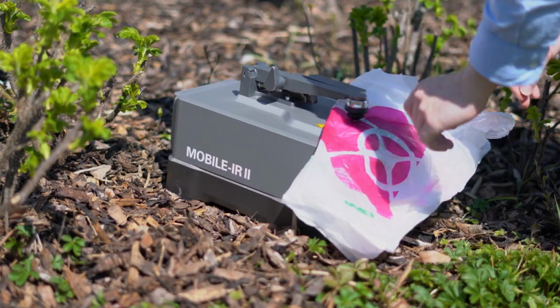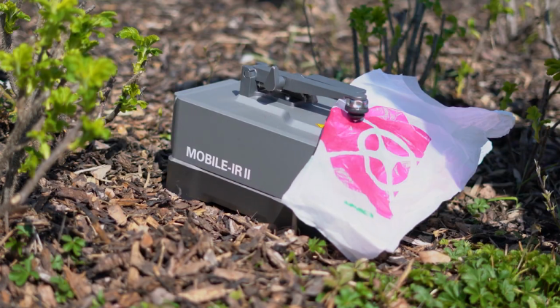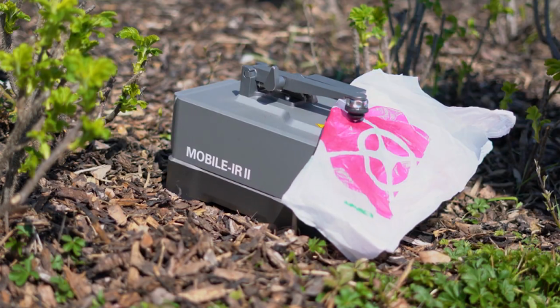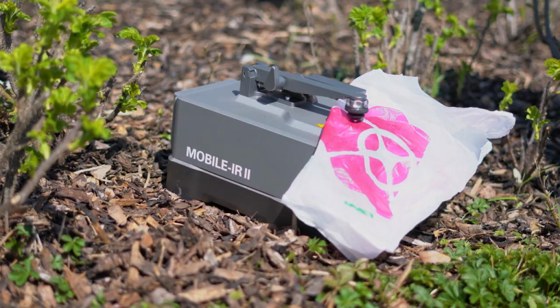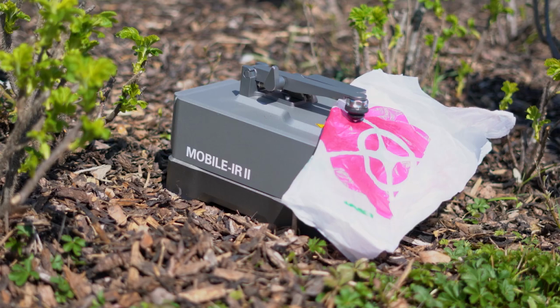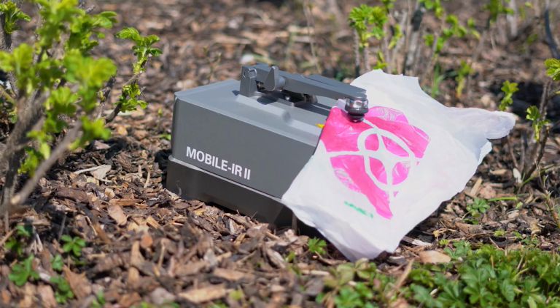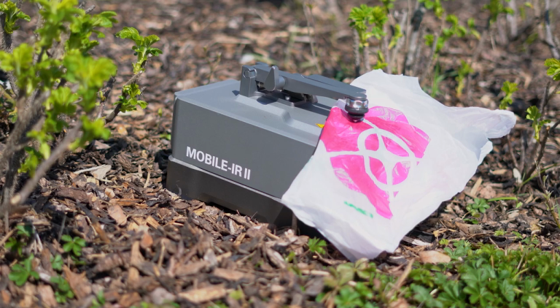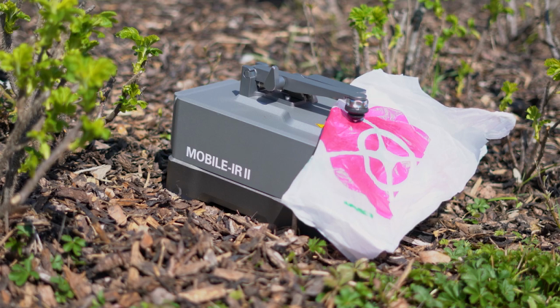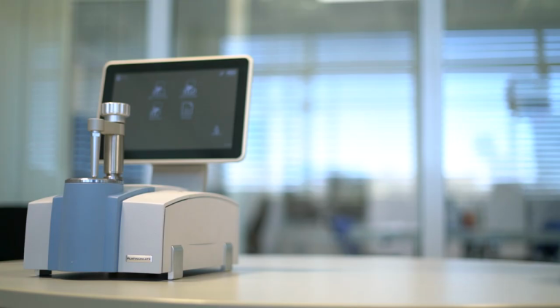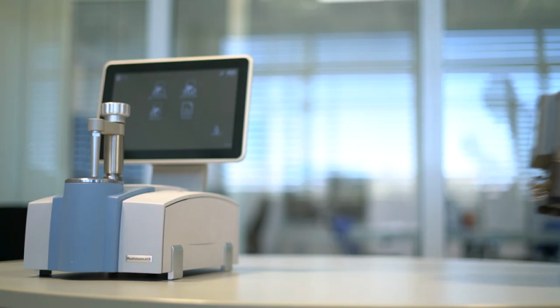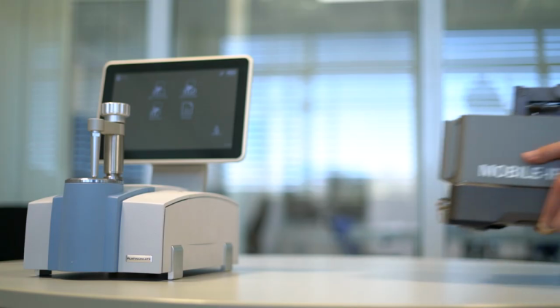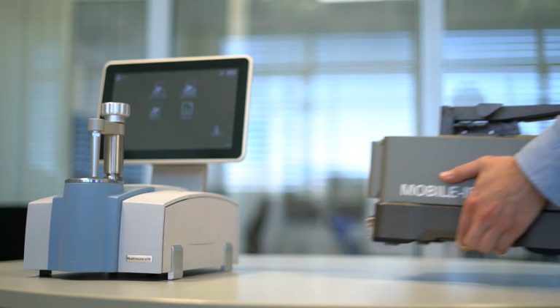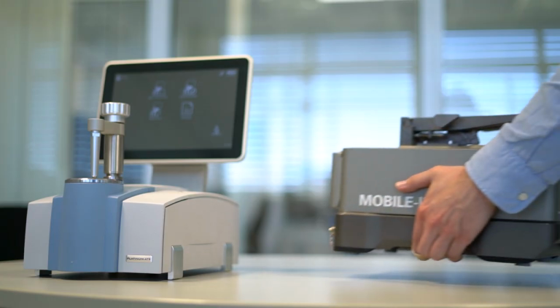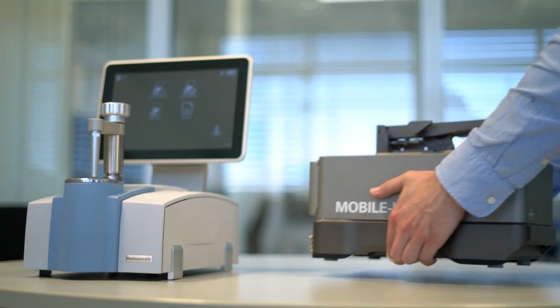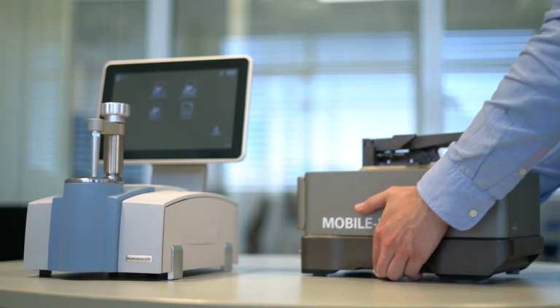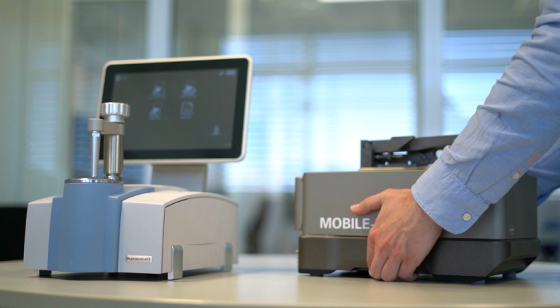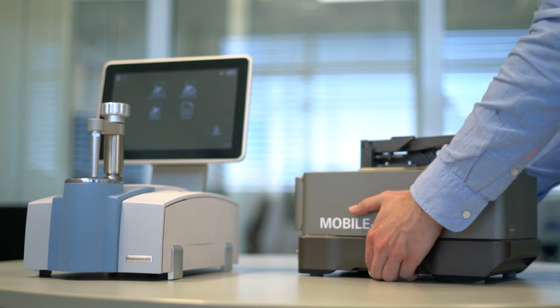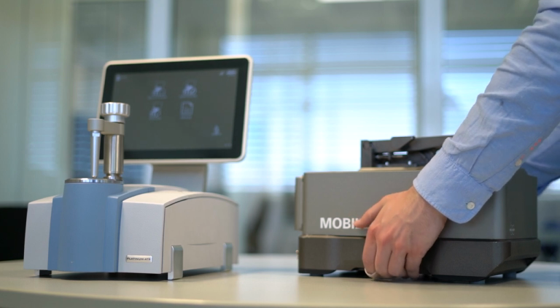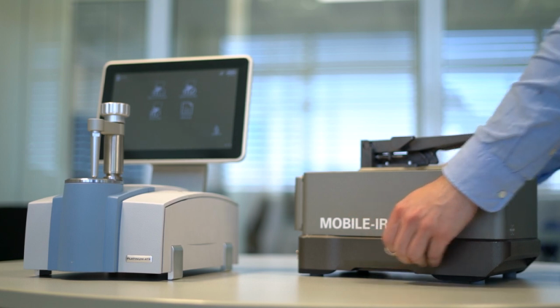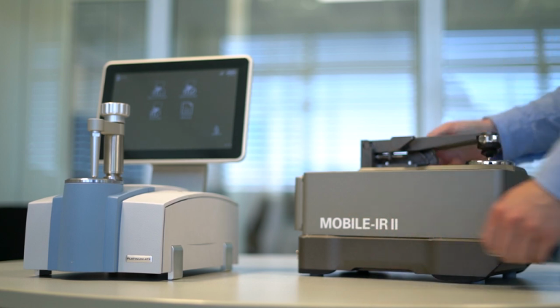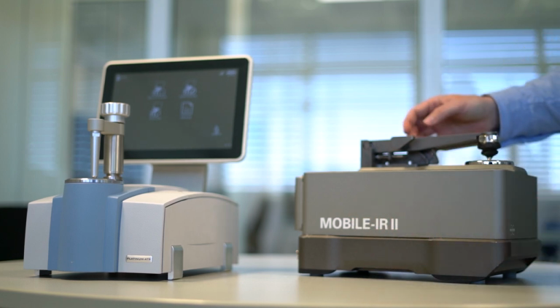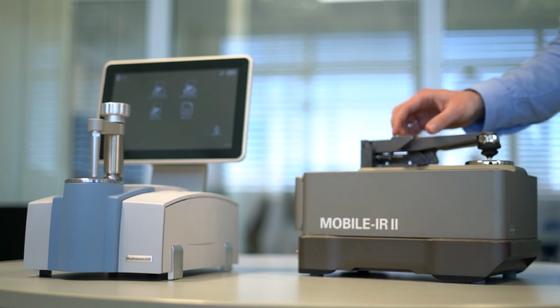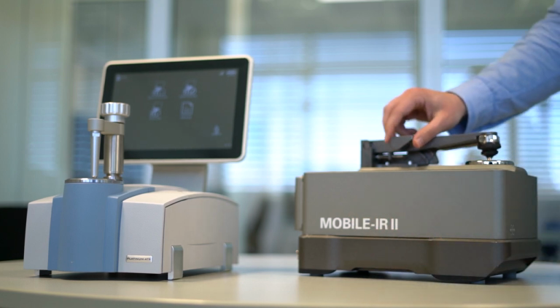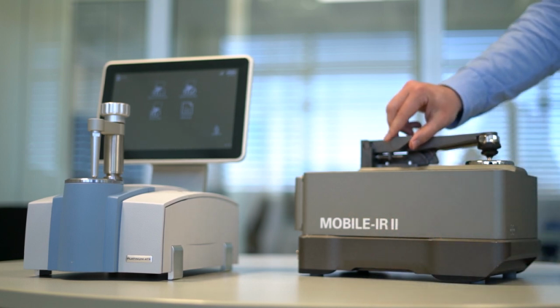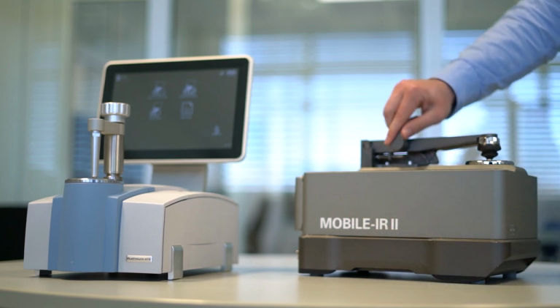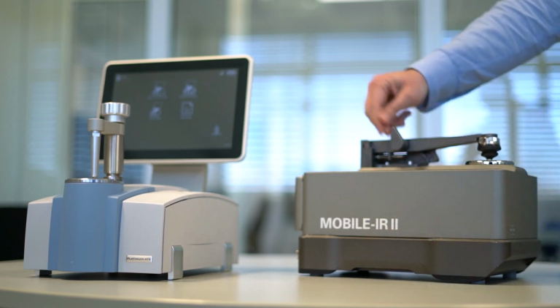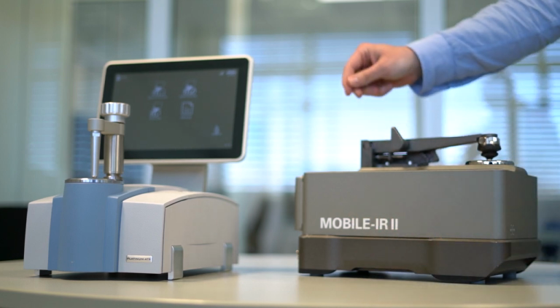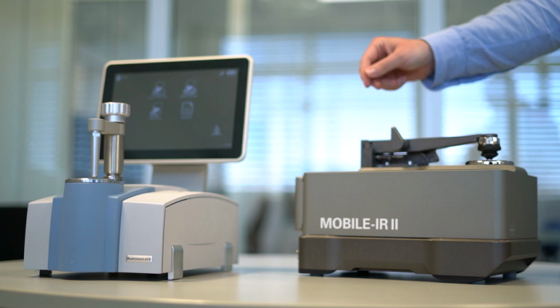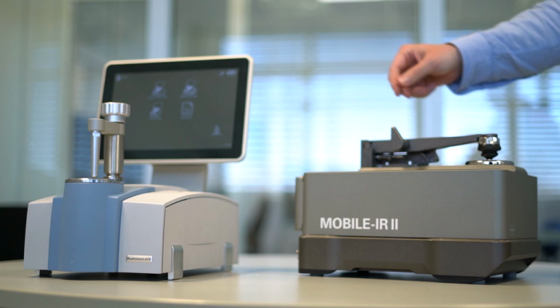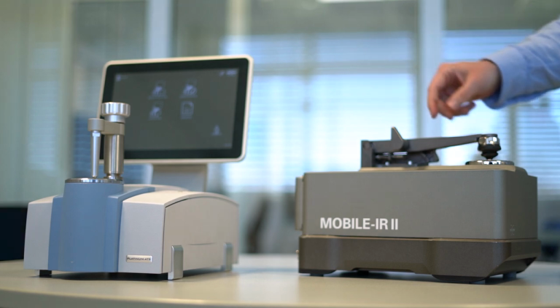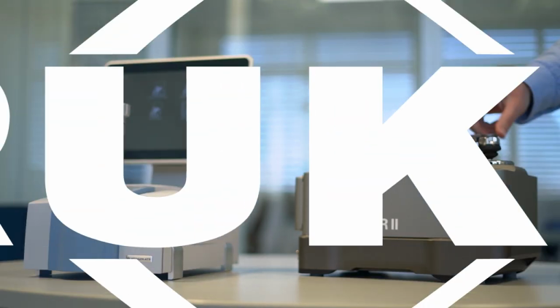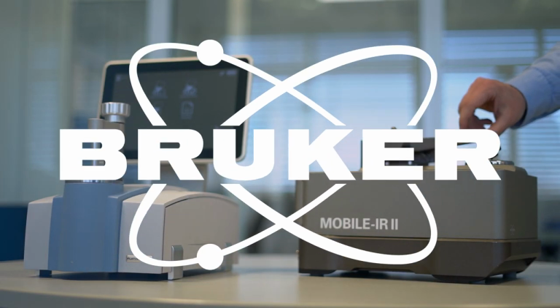Different device, same software, same procedure. Alpha and the mobile IR are a great team for quality control and material identification, providing conclusive data fast and easy. Thanks for watching and see you soon!